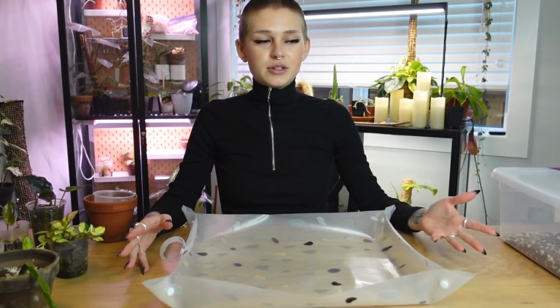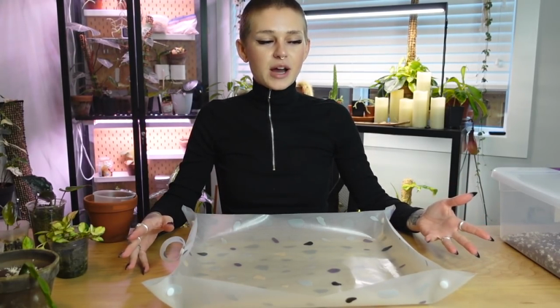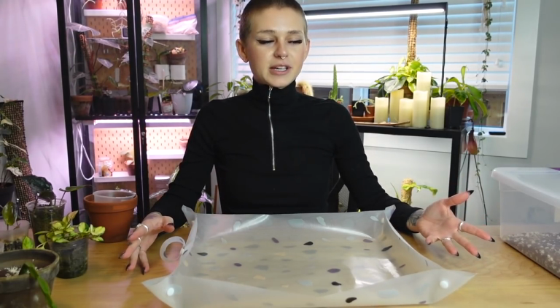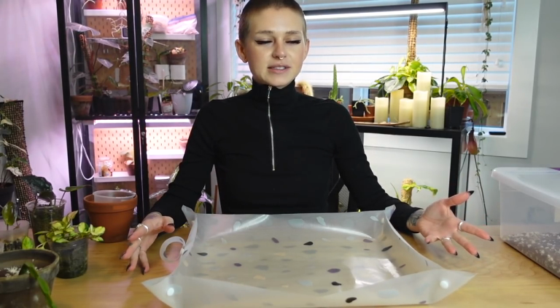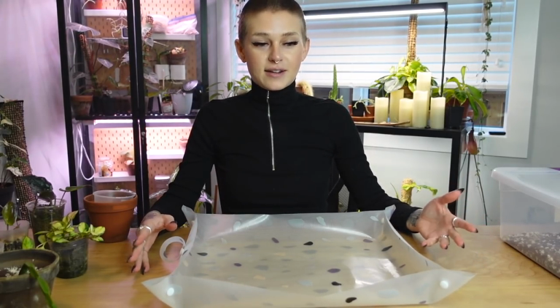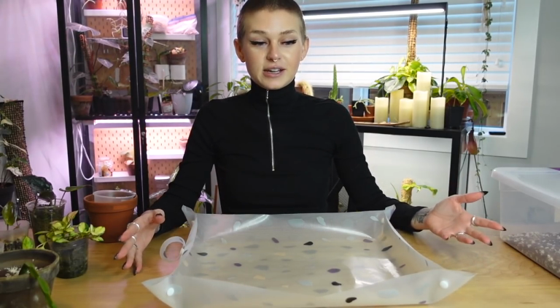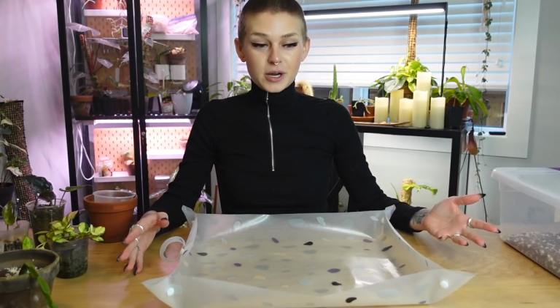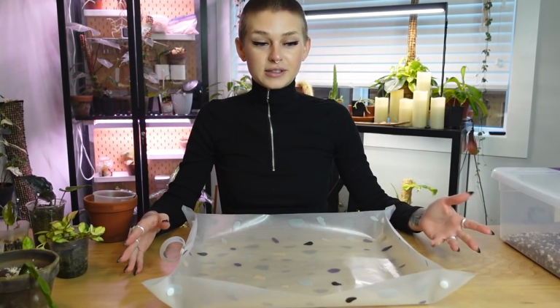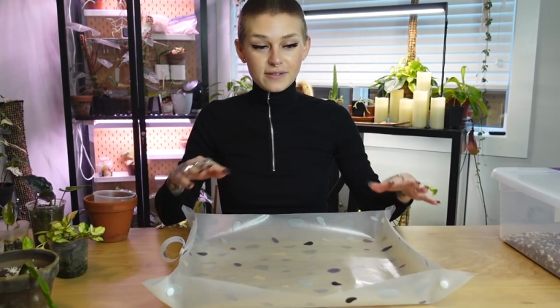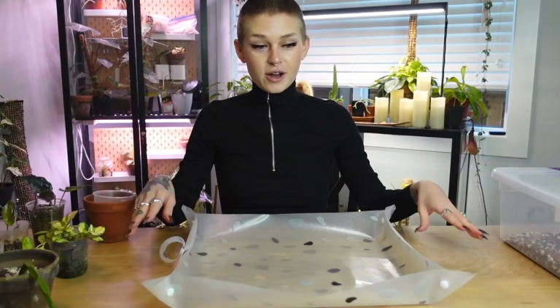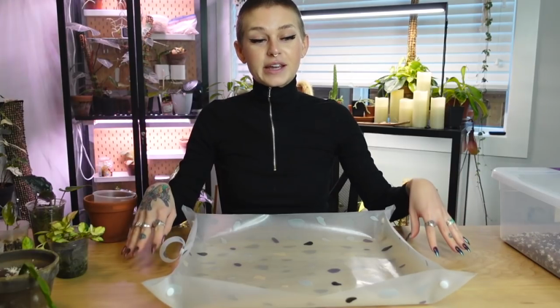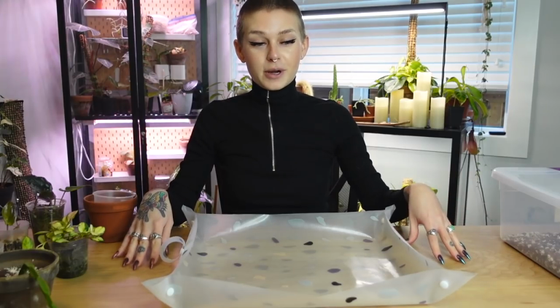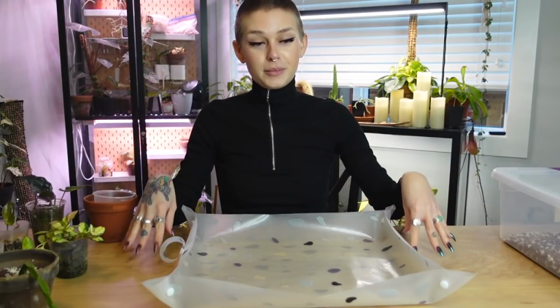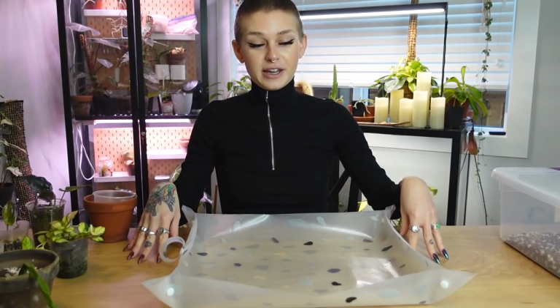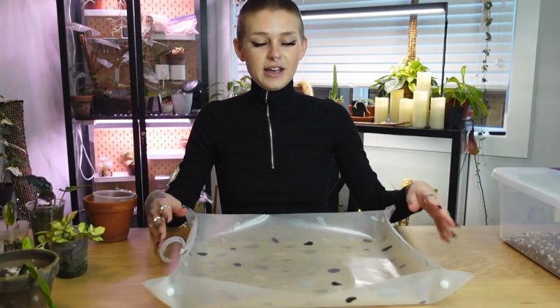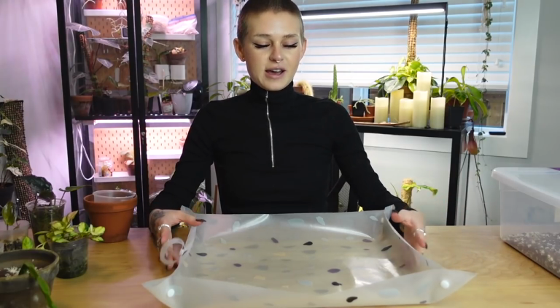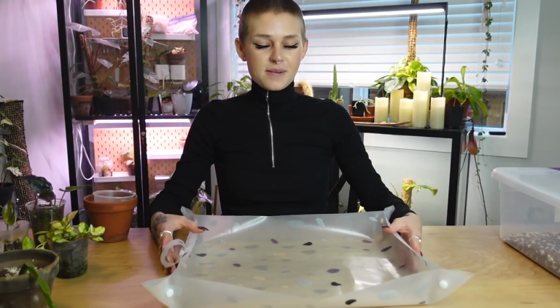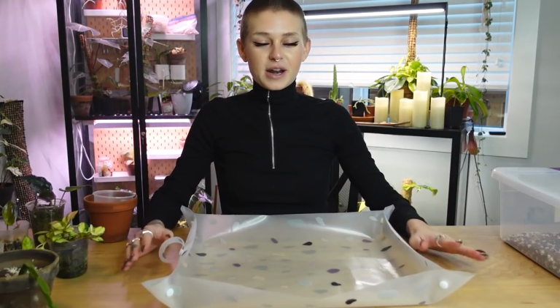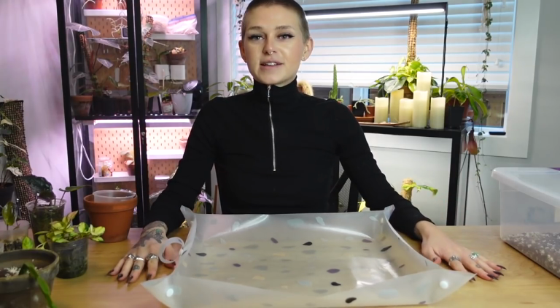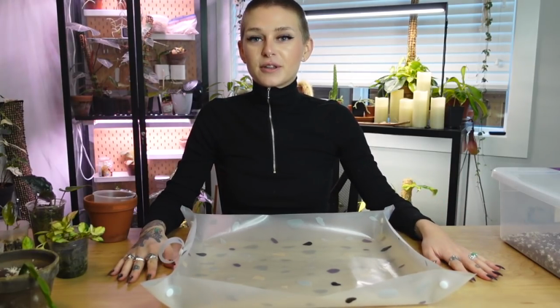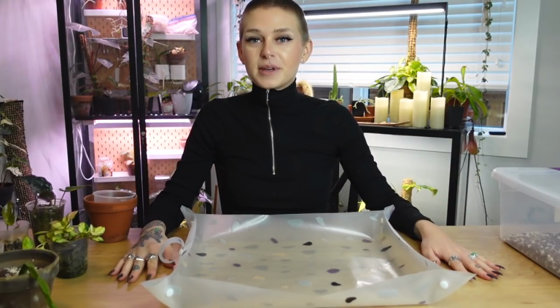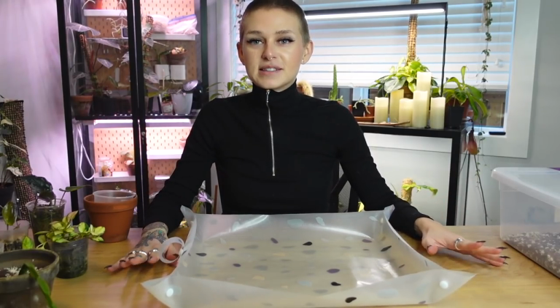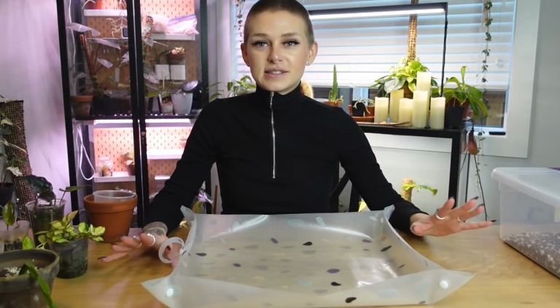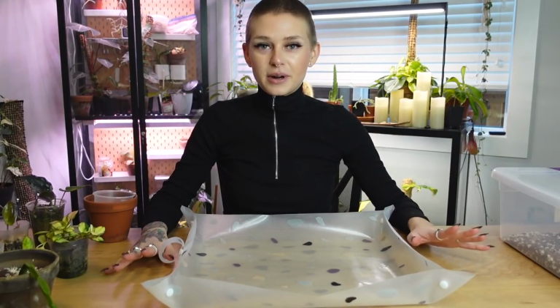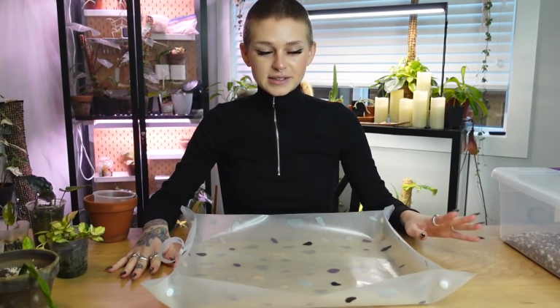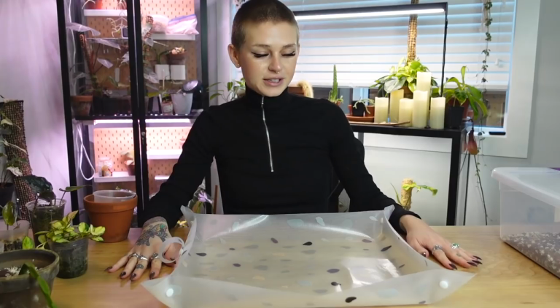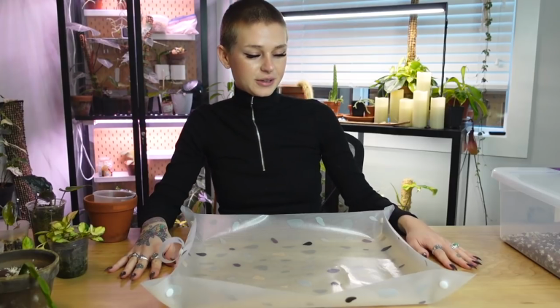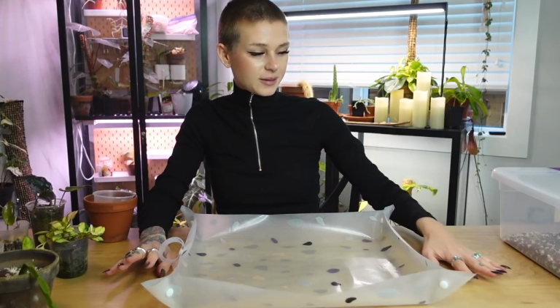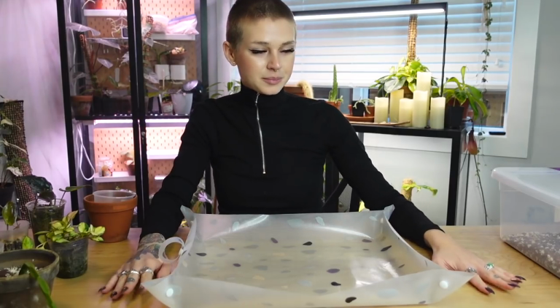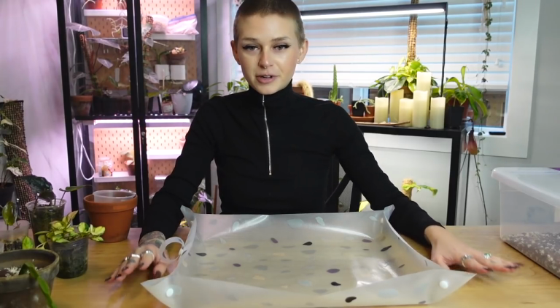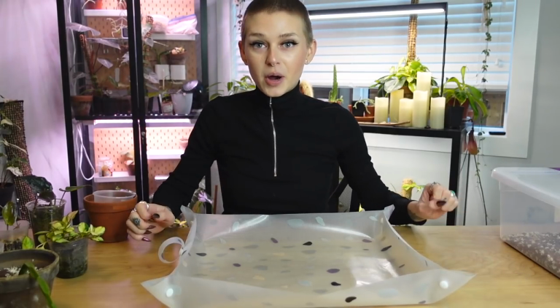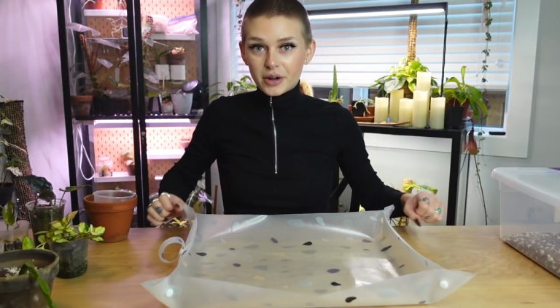I do know why I don't always film with this — I have to take everything off, take it apart, and move it. But I think it's worth it because this is so nice to re-pot on.